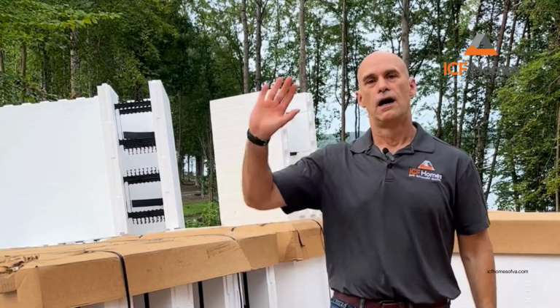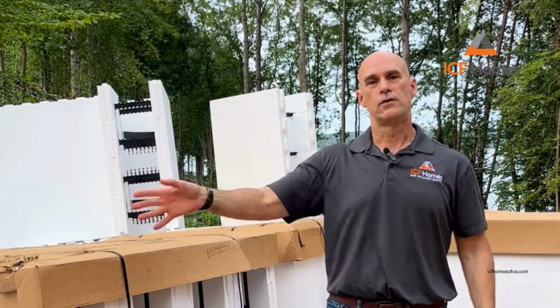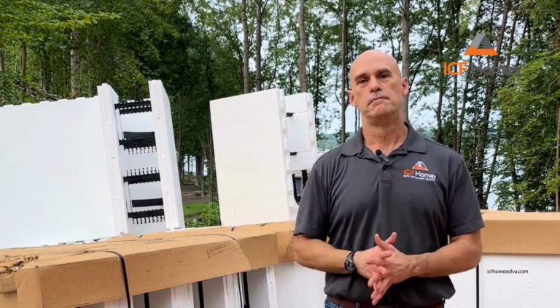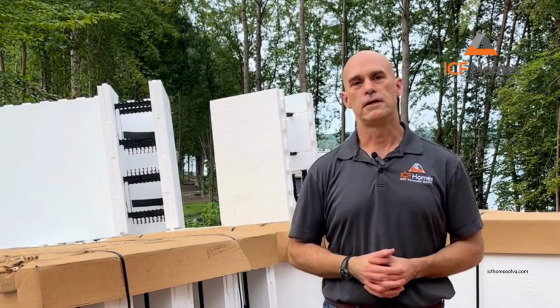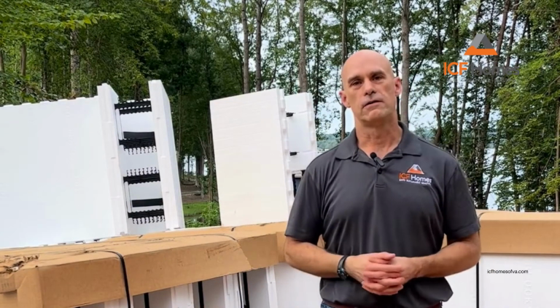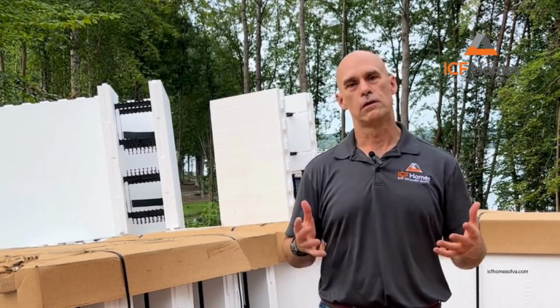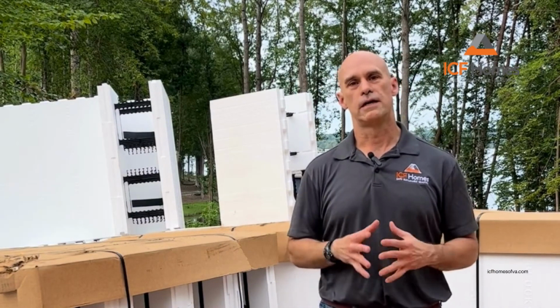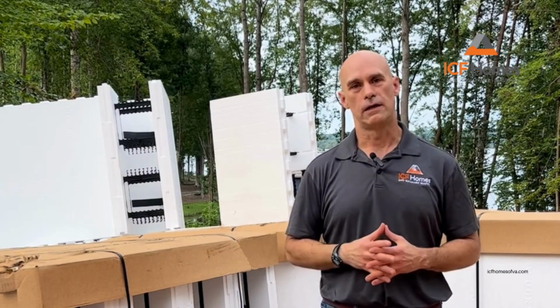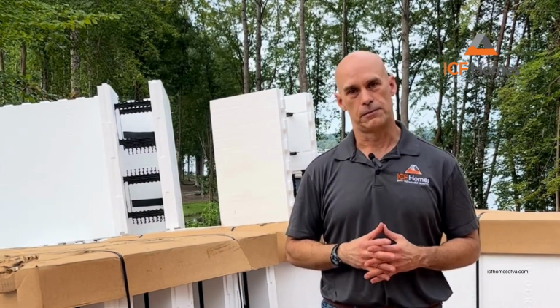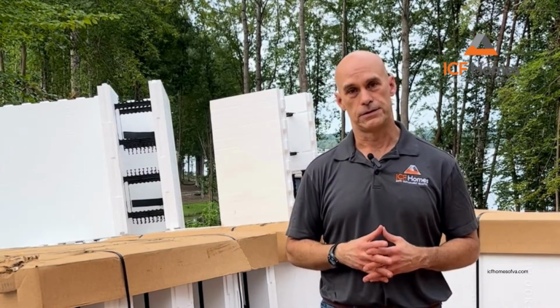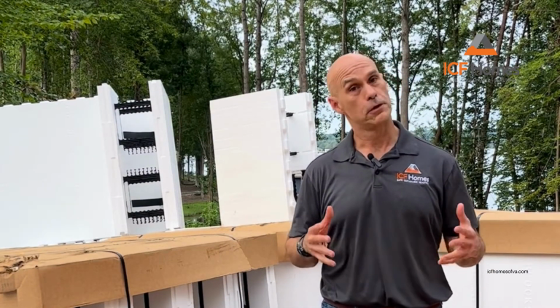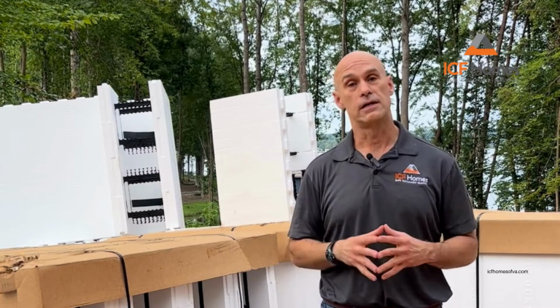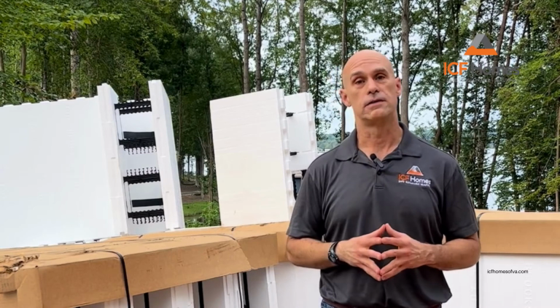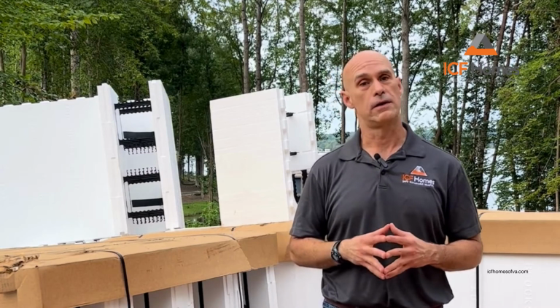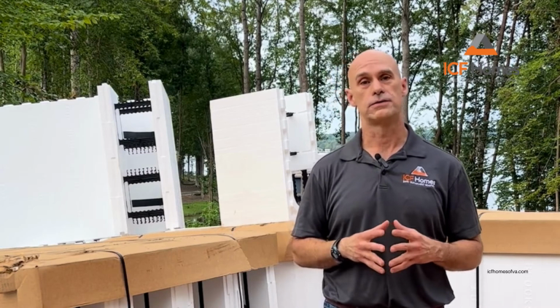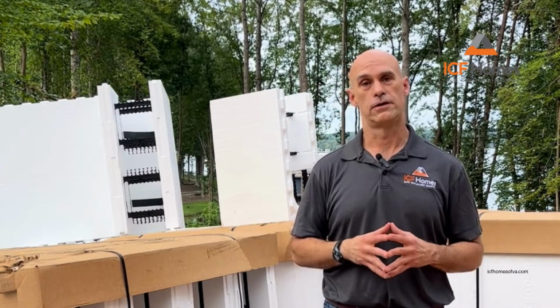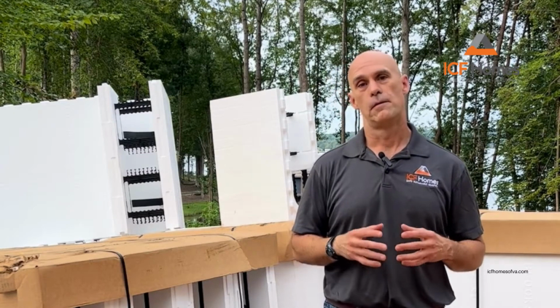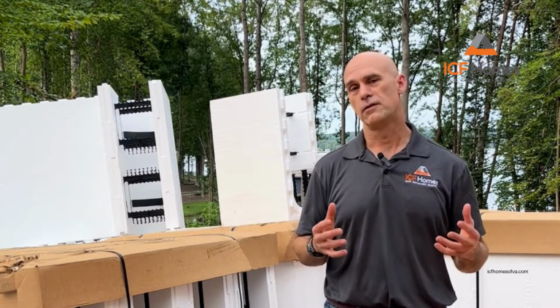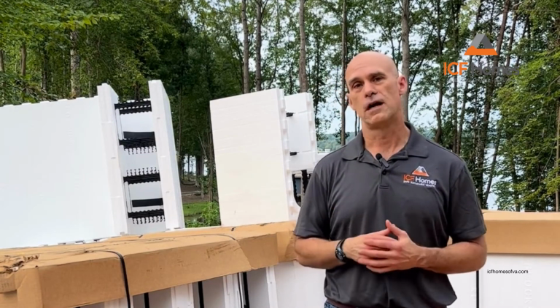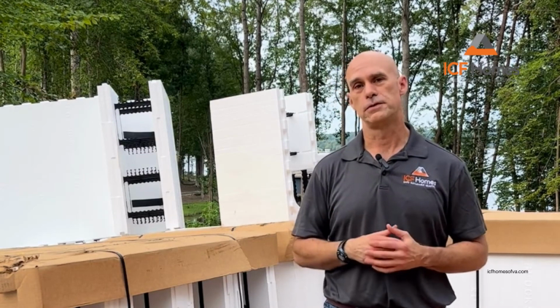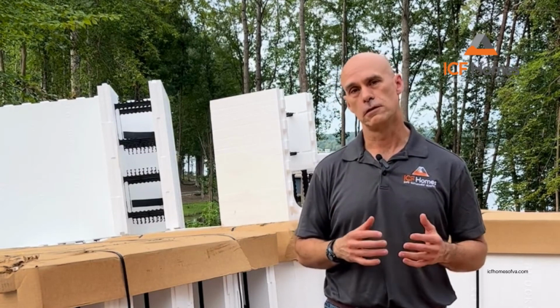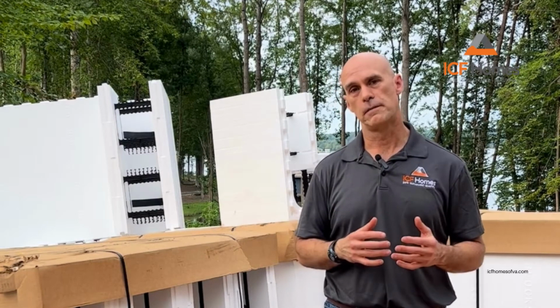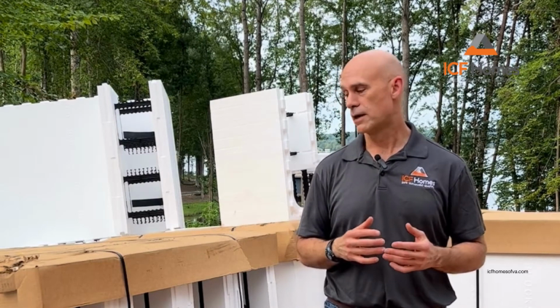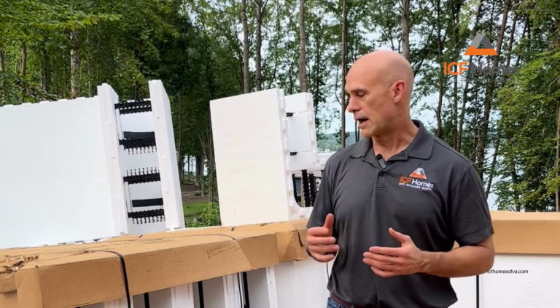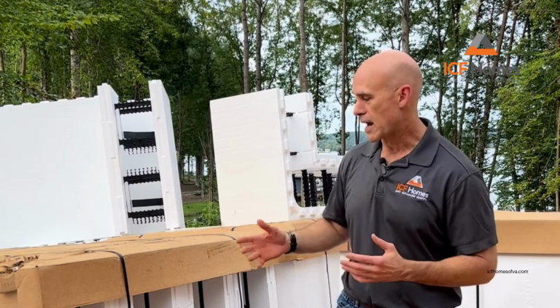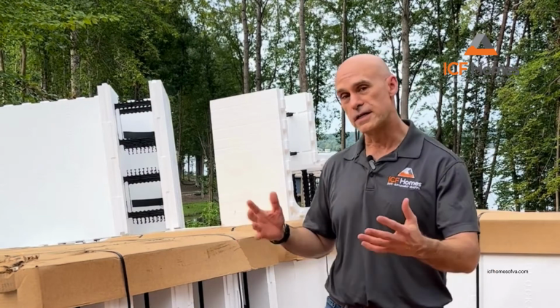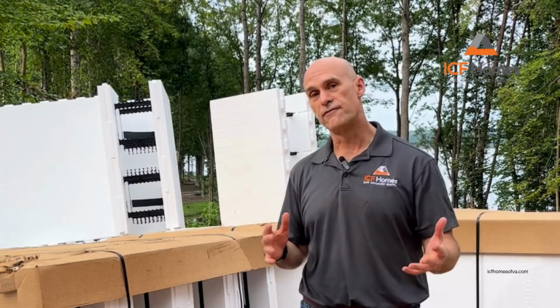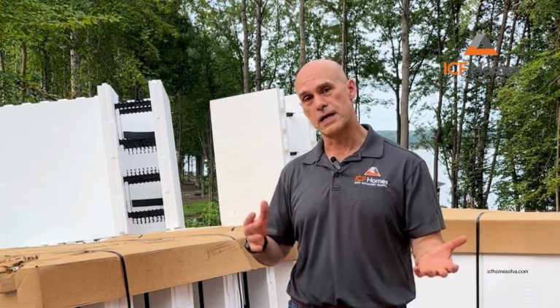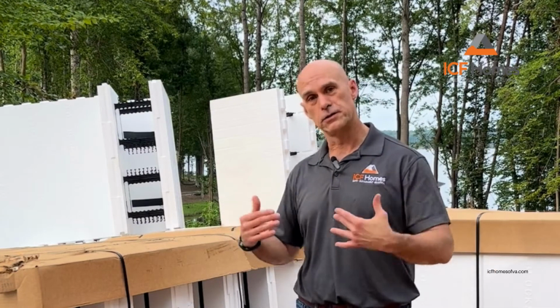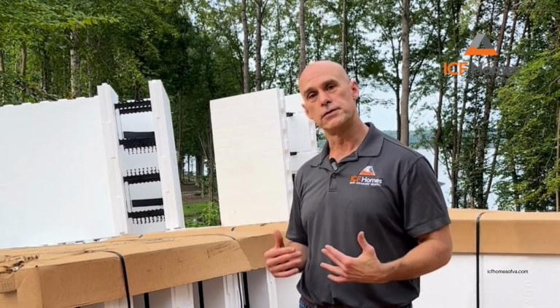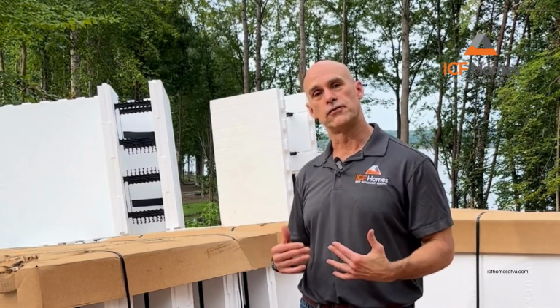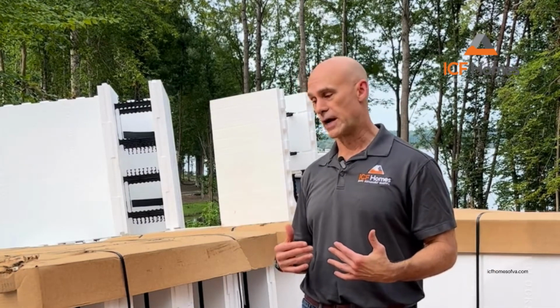Hi everyone, Builder Dave here and we're on site at our Lake Anna project. Super excited to get this brand new house started, but I thought I would take the opportunity to talk a little bit about how the ICF forms are actually delivered to us from the factory.